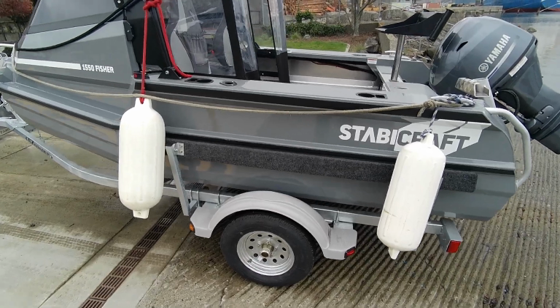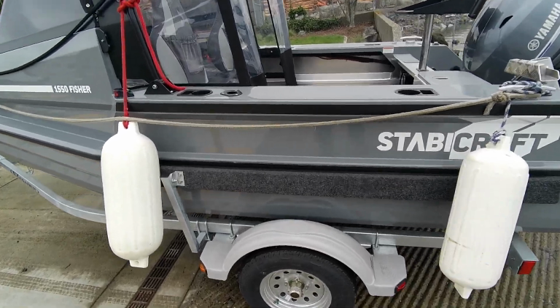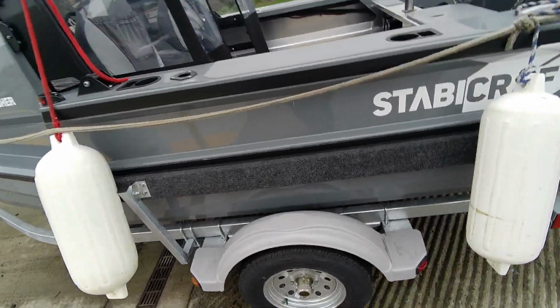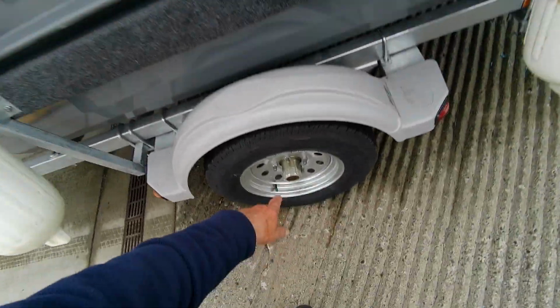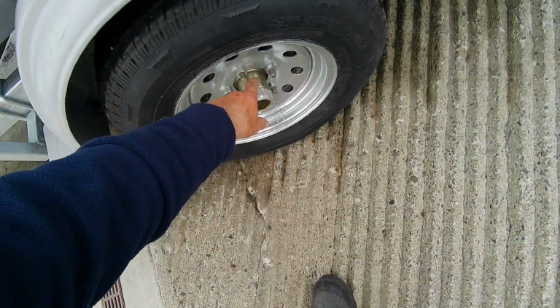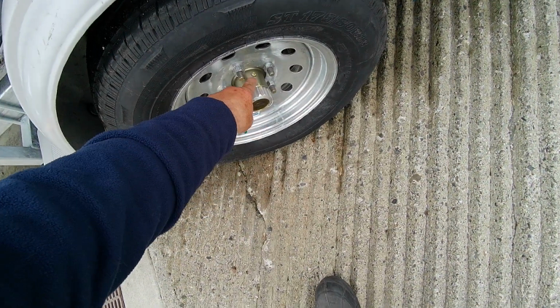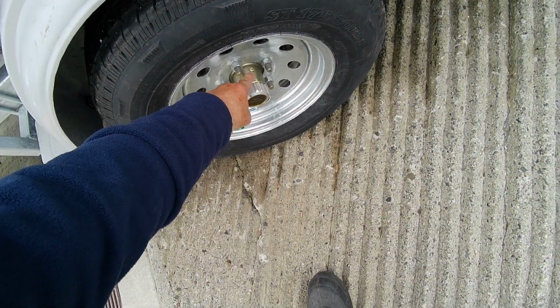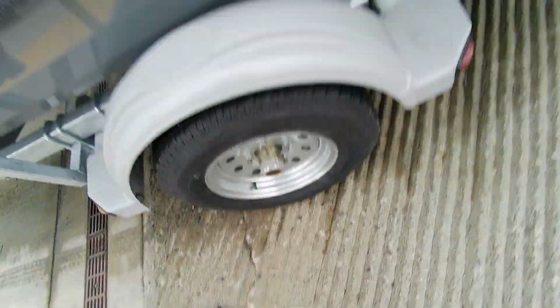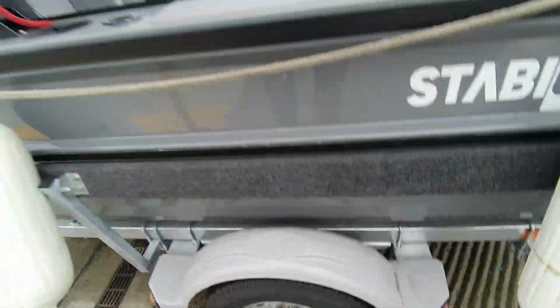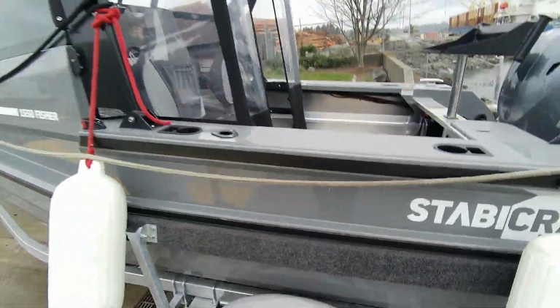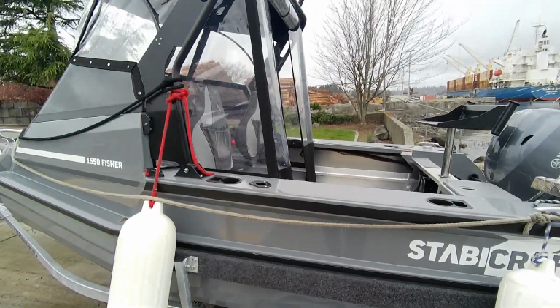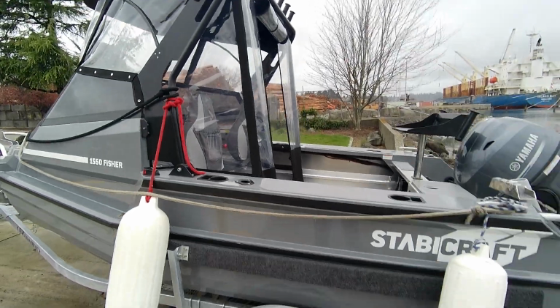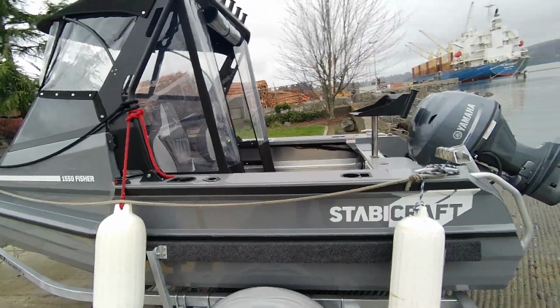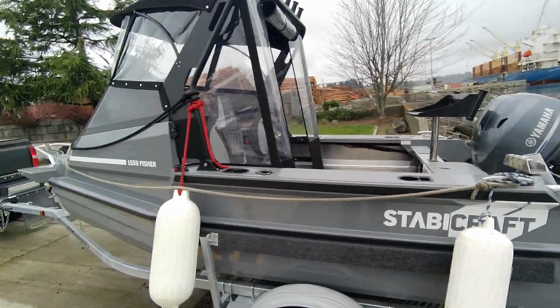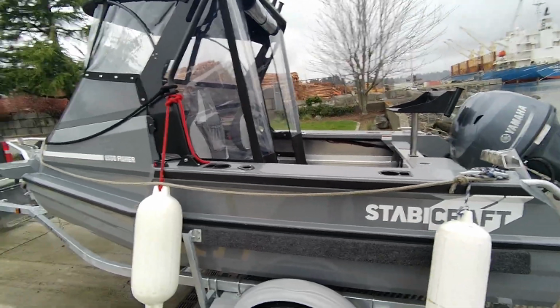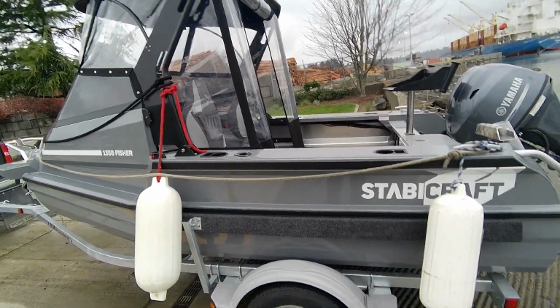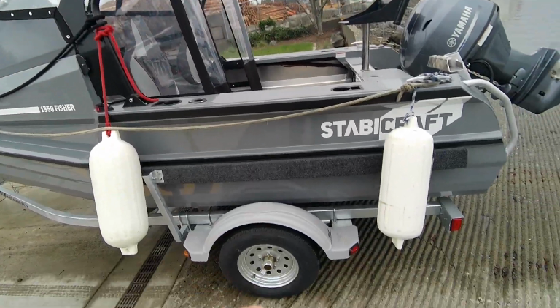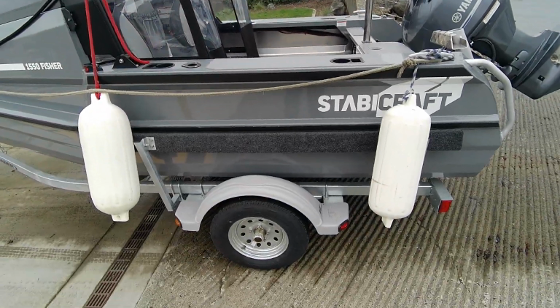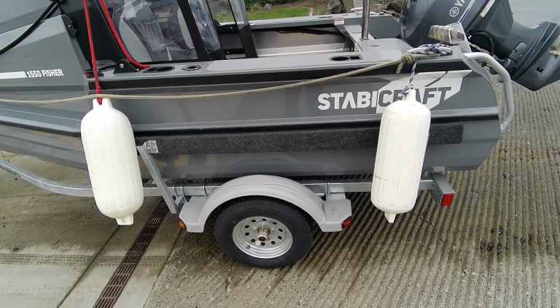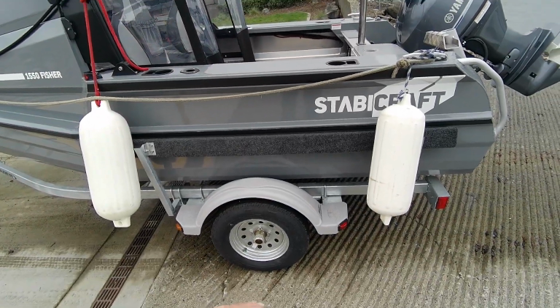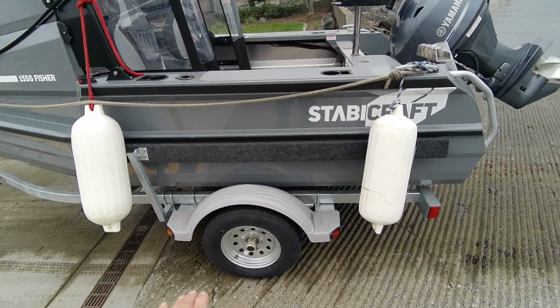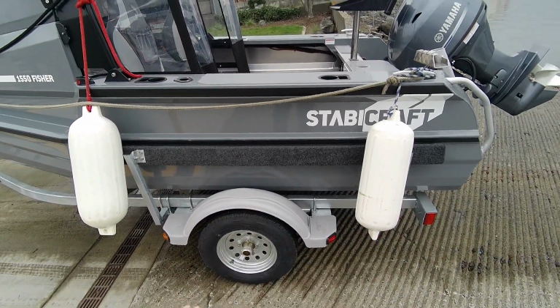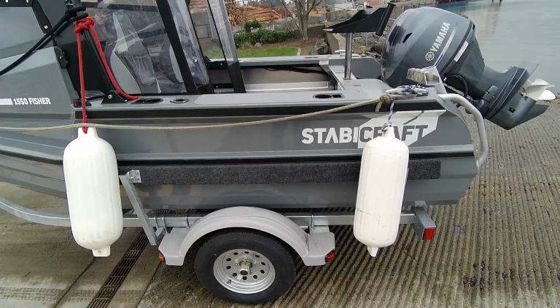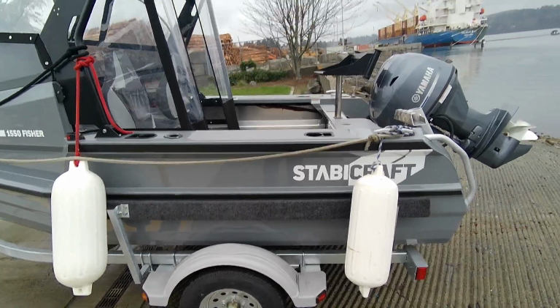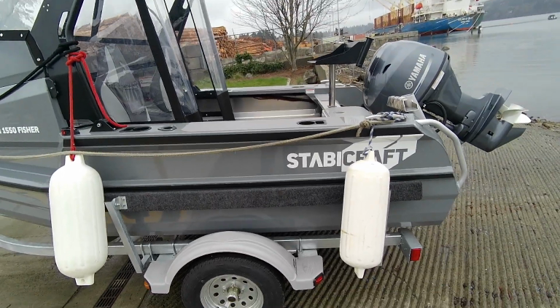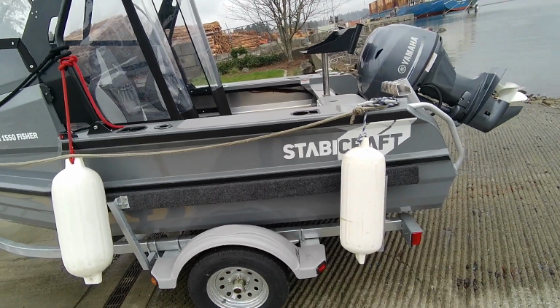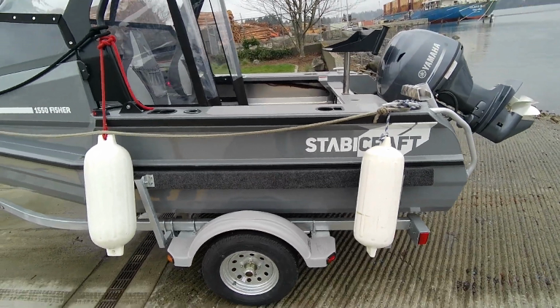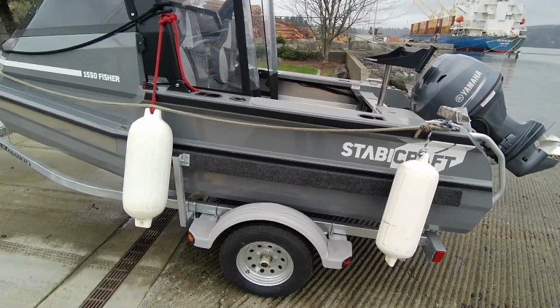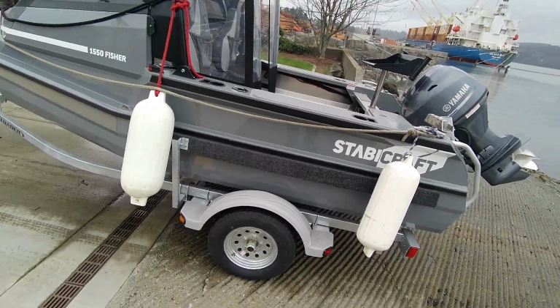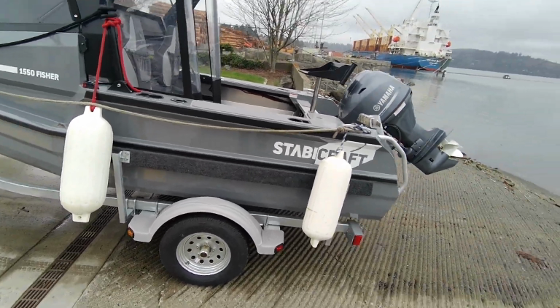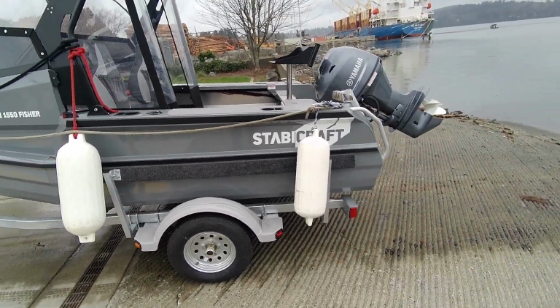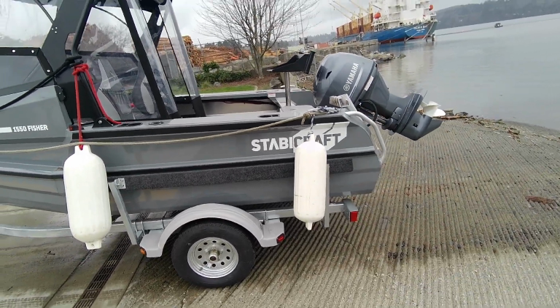There's a little hex head right here — that's how you fill it. You get the trailer nice and level. Gear oil is 90 weight. Pour it in there, get it to the half mark, walk away for 15 minutes, come back — don't overfill it.